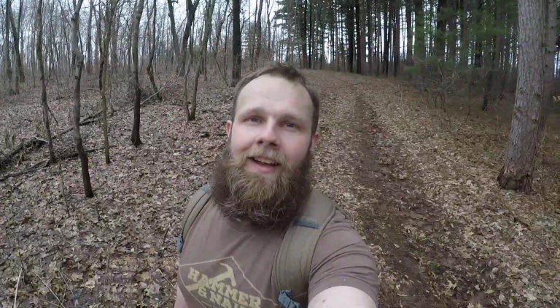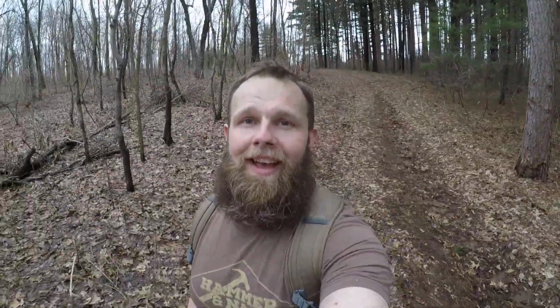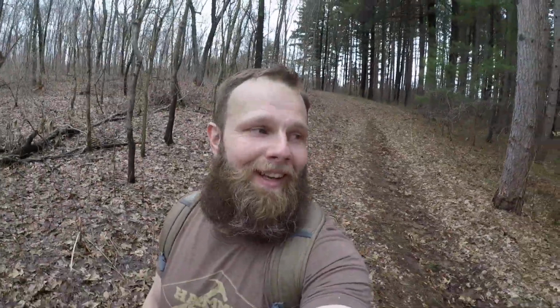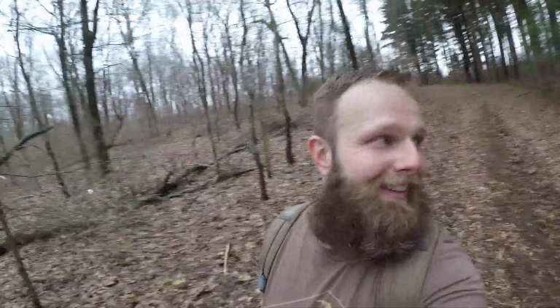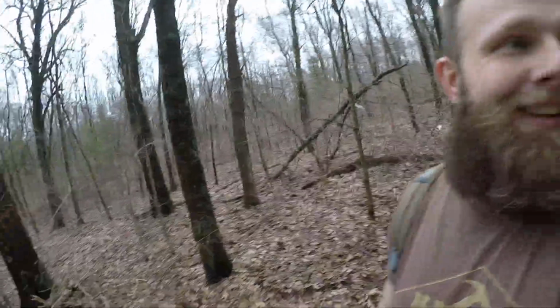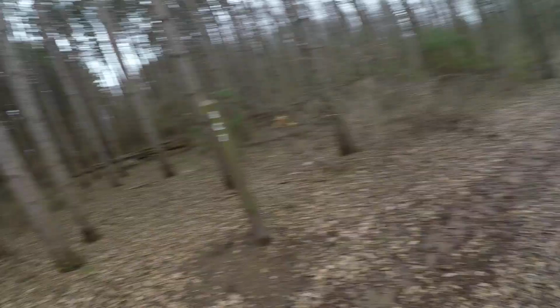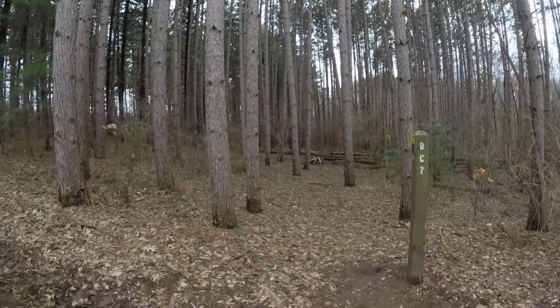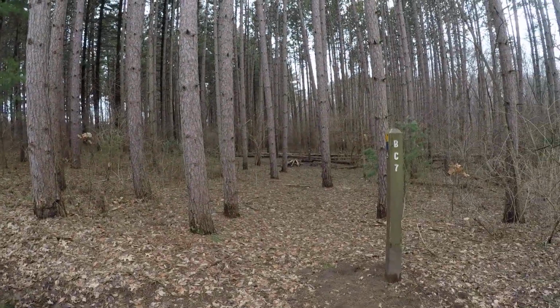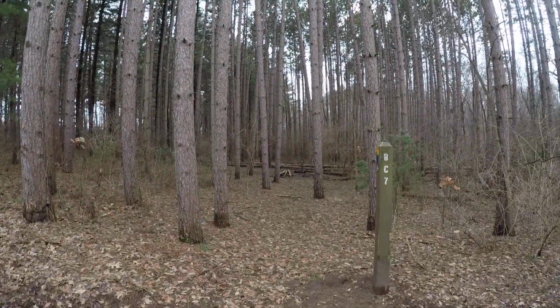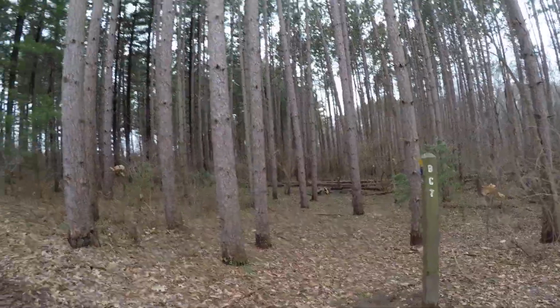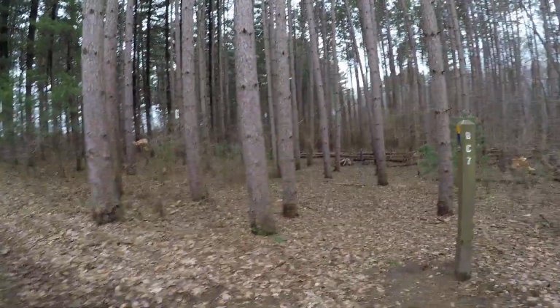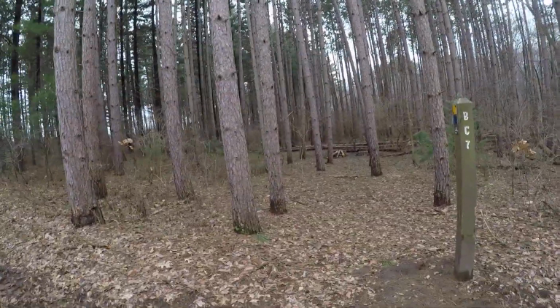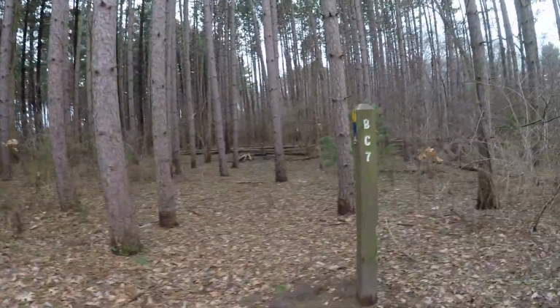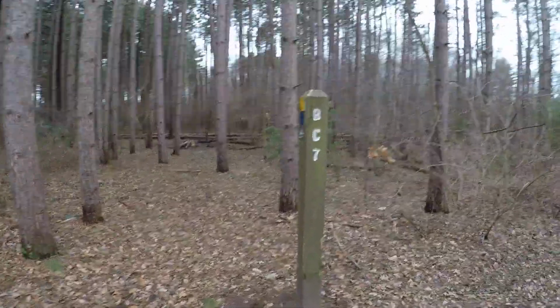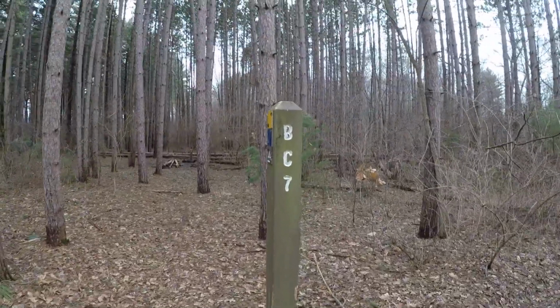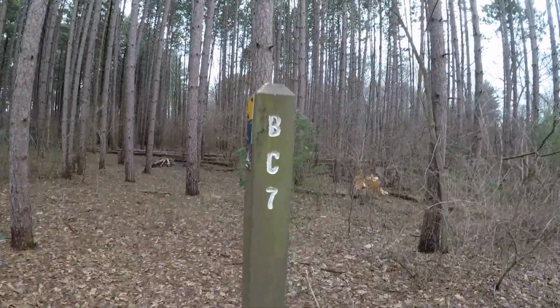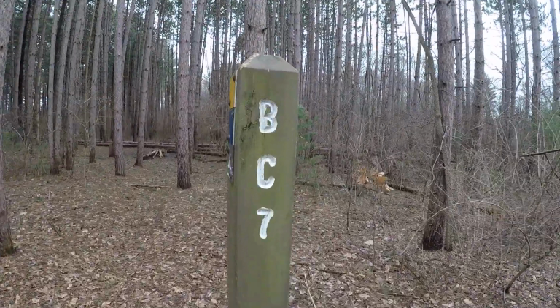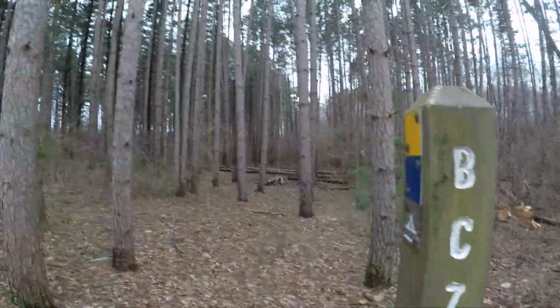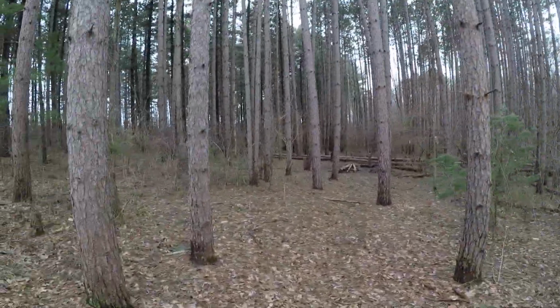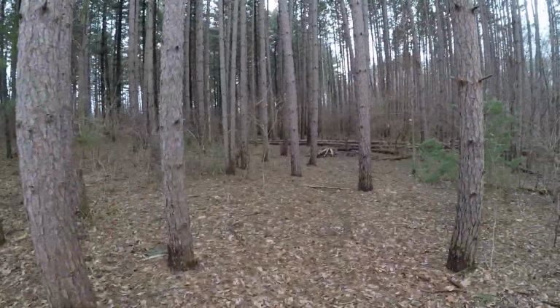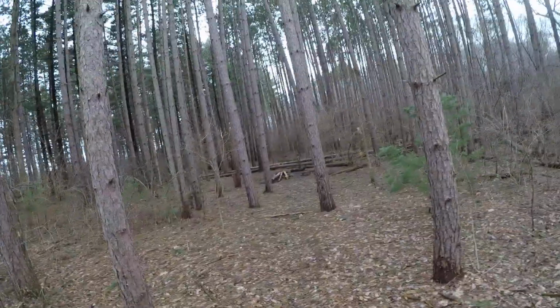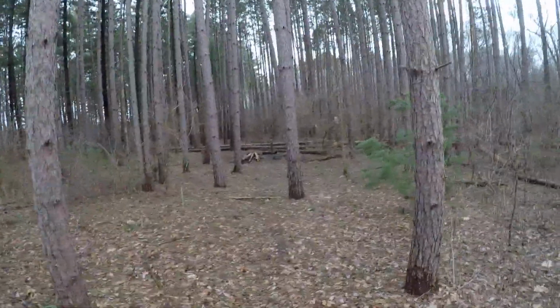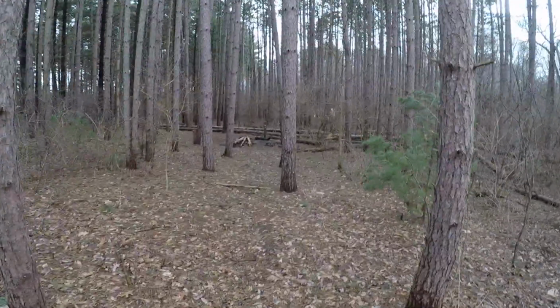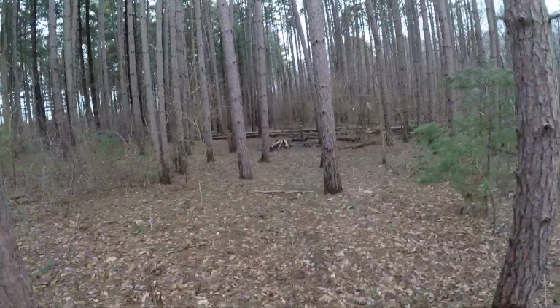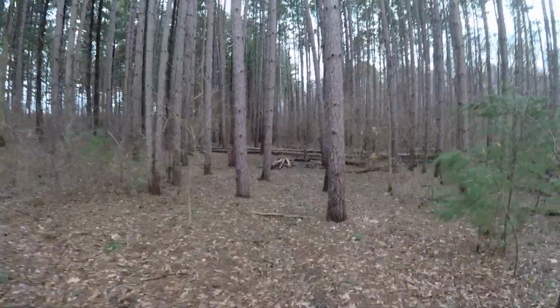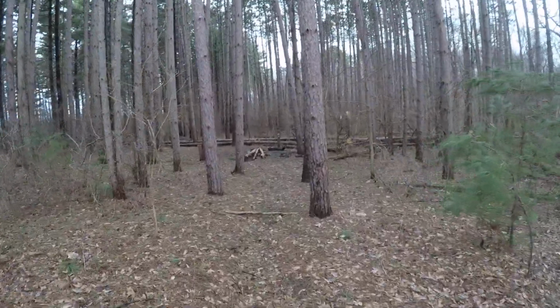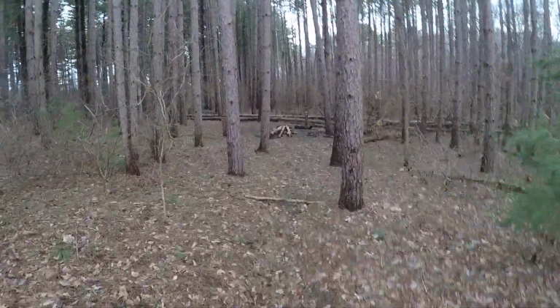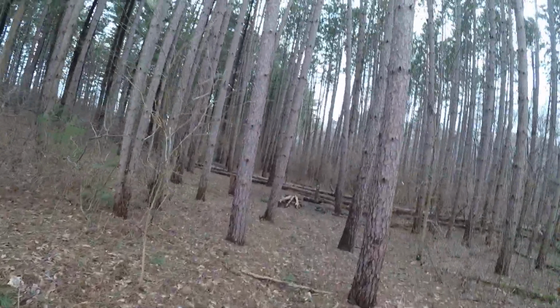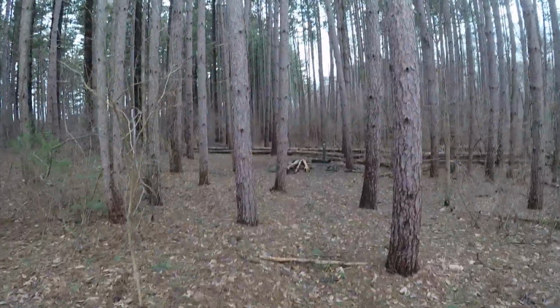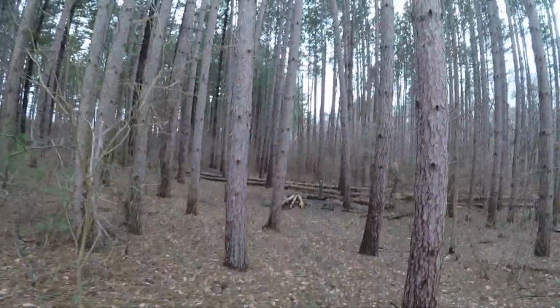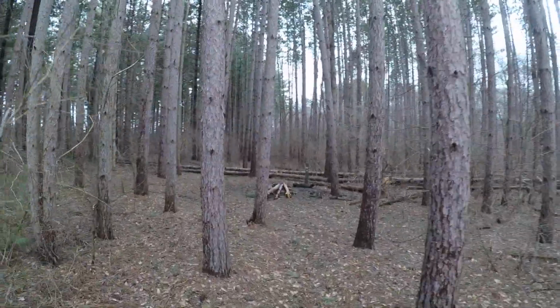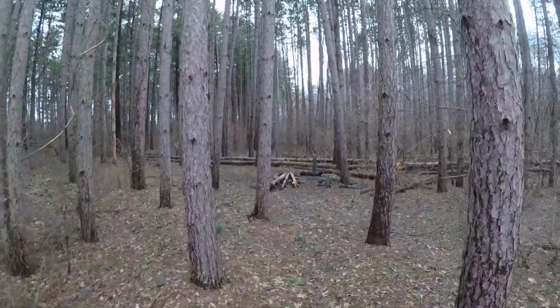I'm back guys. You guys remember this area? BC7 — first camp out was right here. Looks like really no one else has been here since I've been here, and that's been quite a while ago.